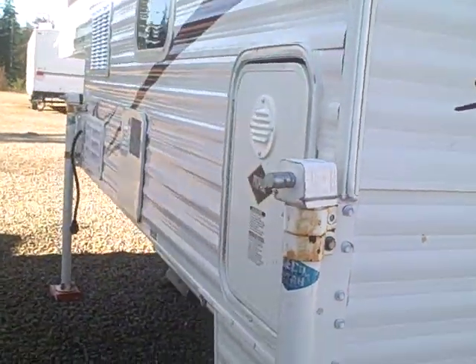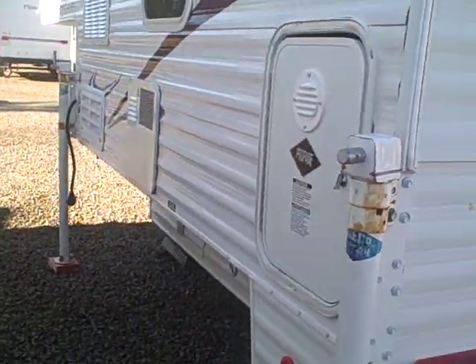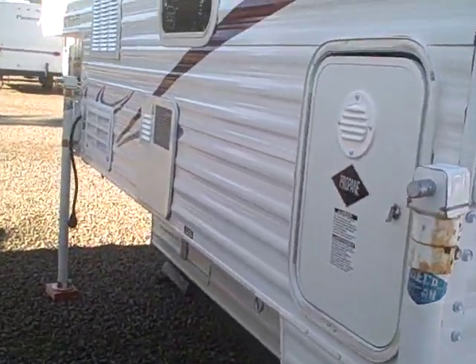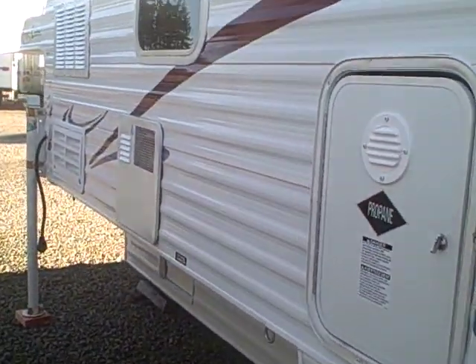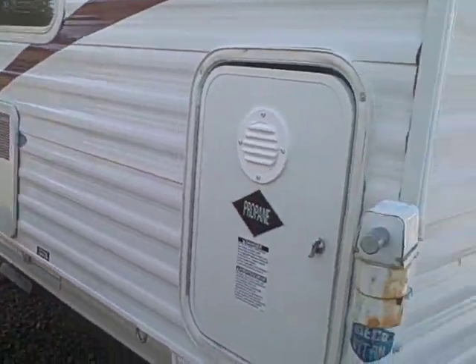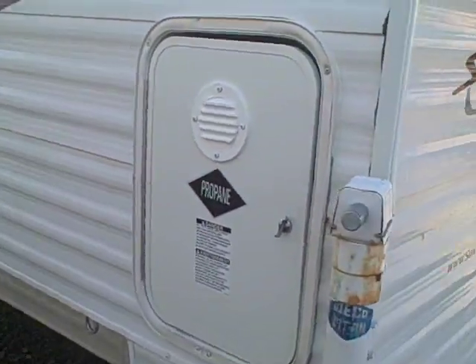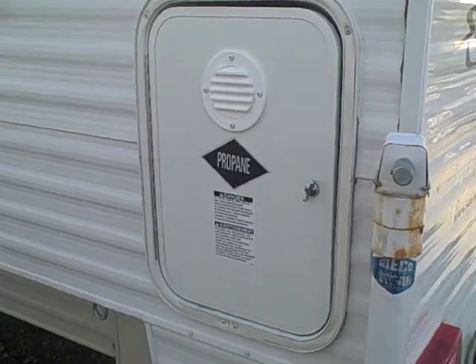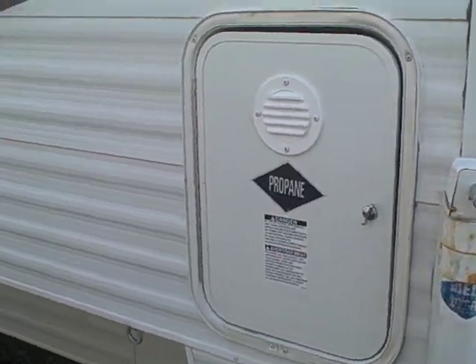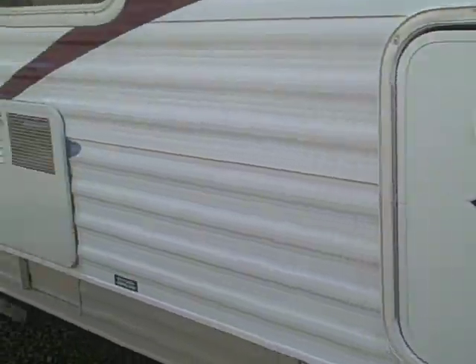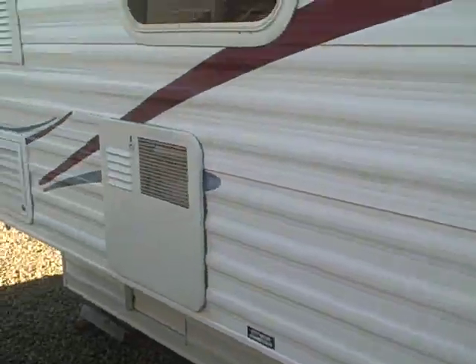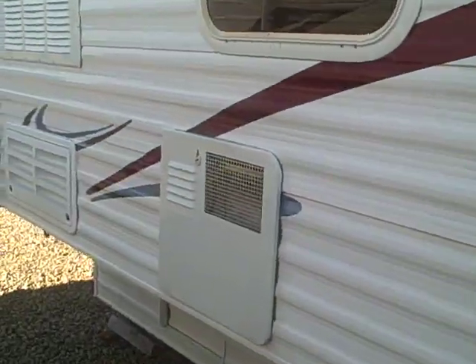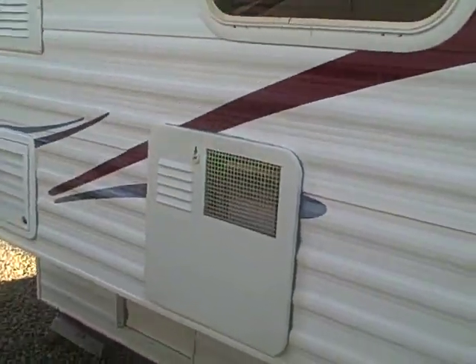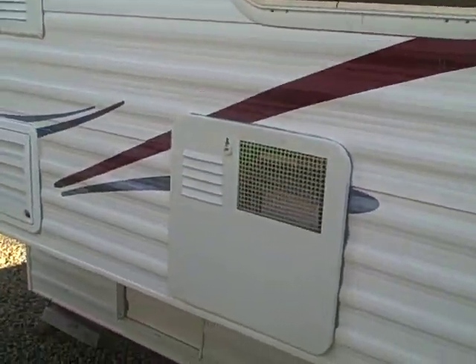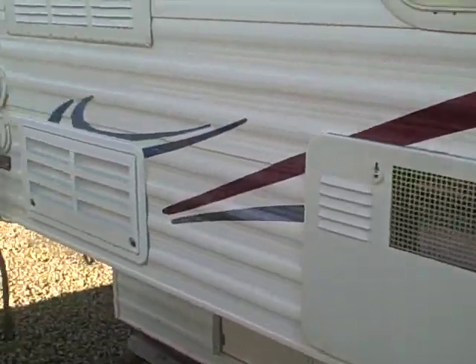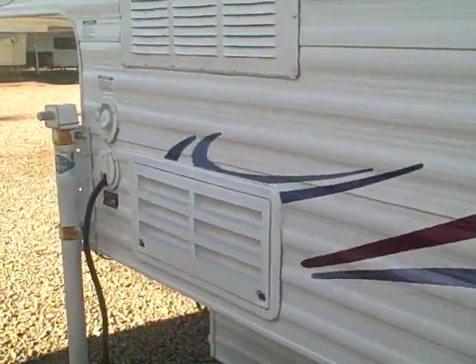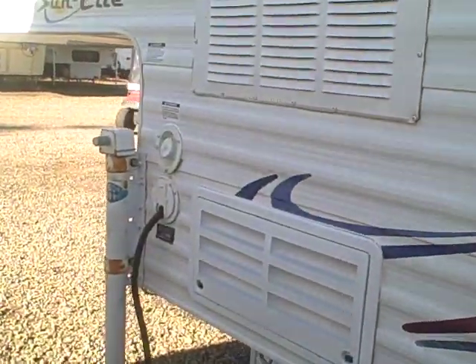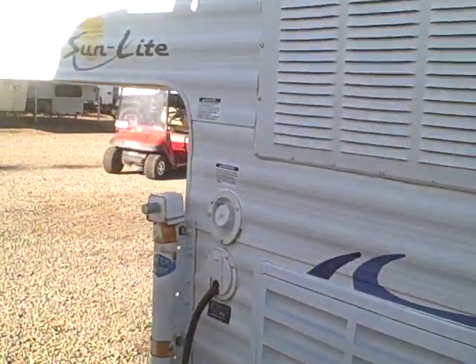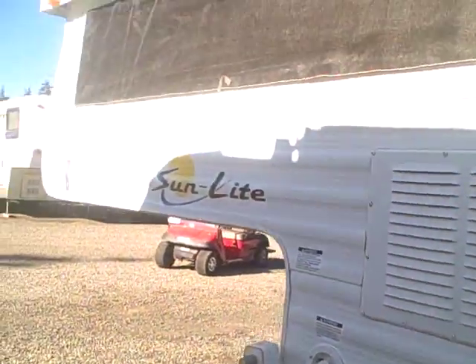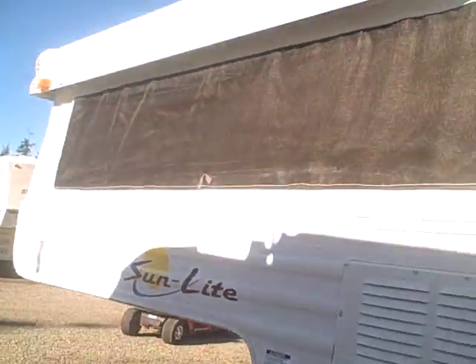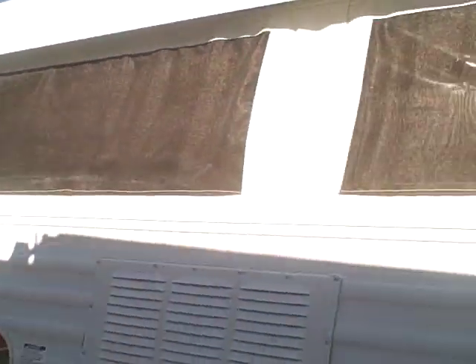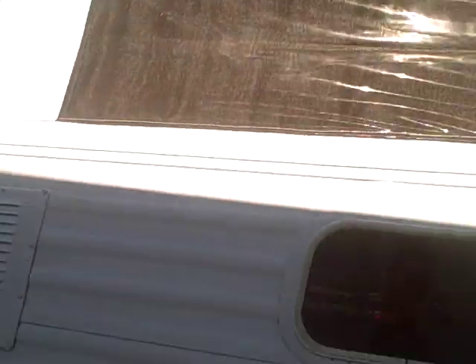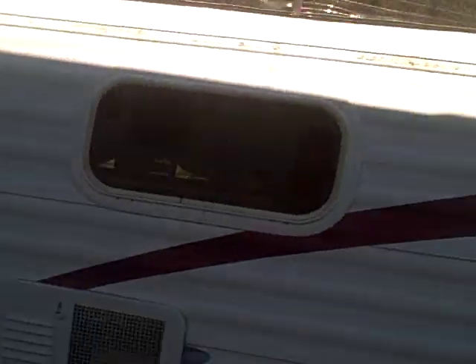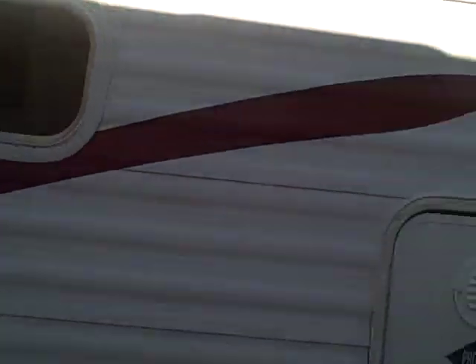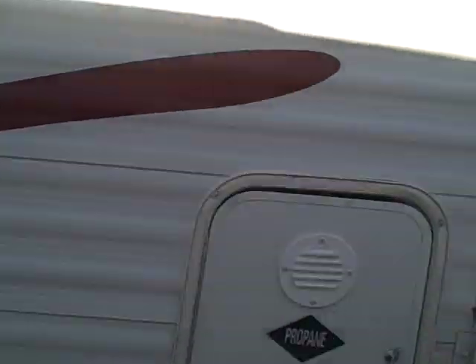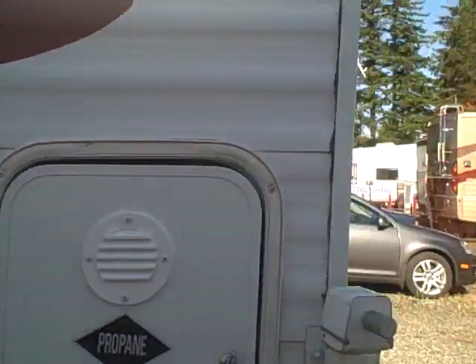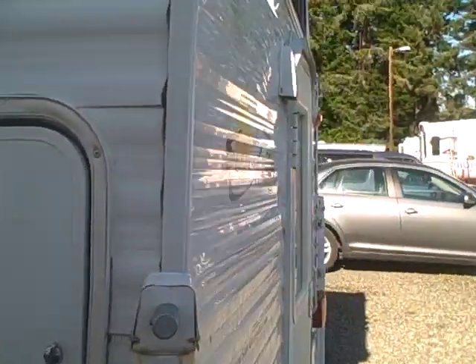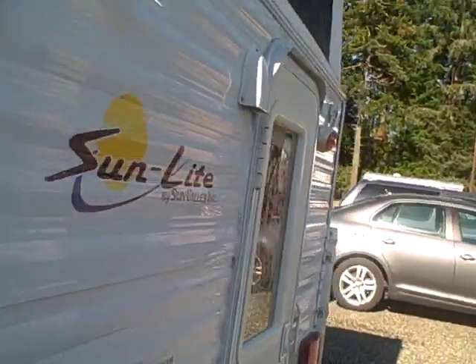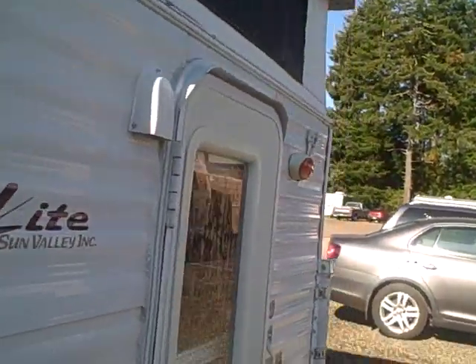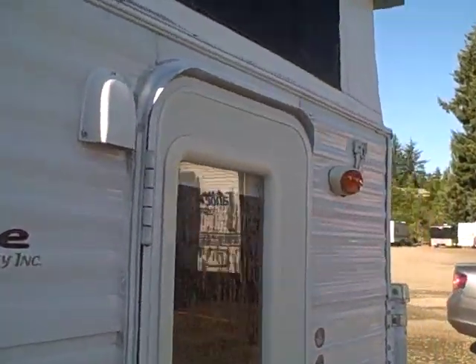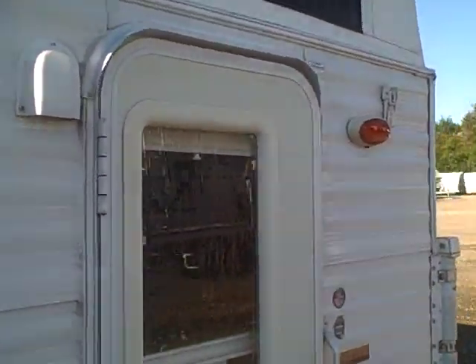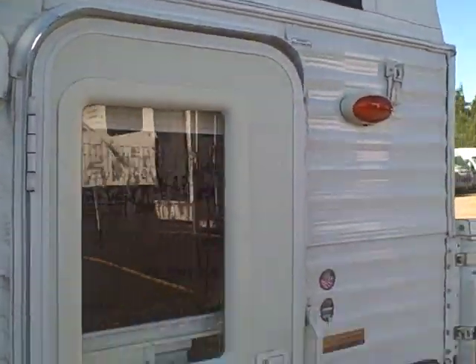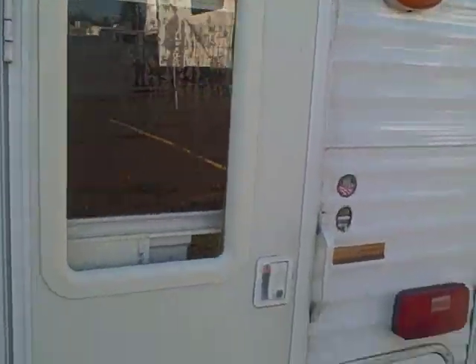On the other side, there's where the propane tank goes. It has a refrigerator and is completely self-contained, with a hot water heater, shower, and bathroom. Let's take a look at the inside.